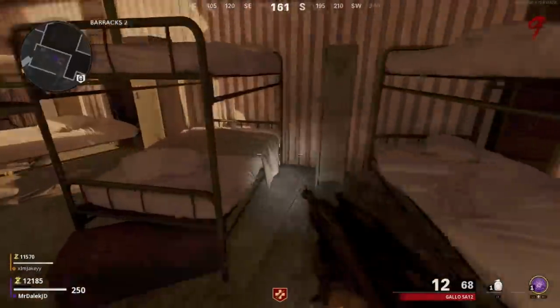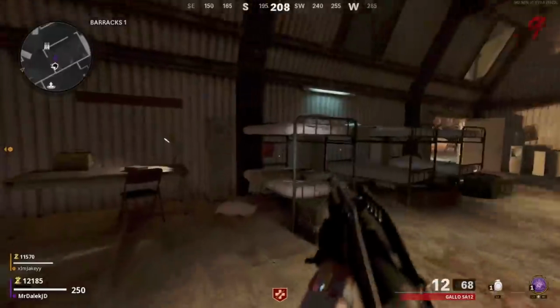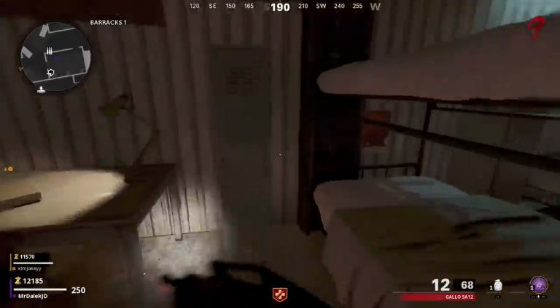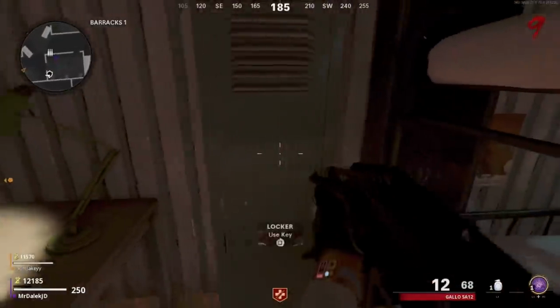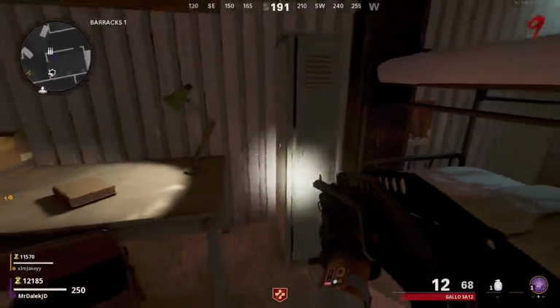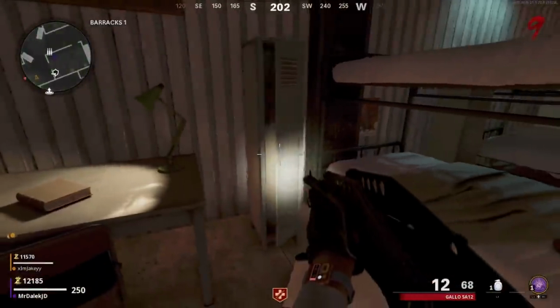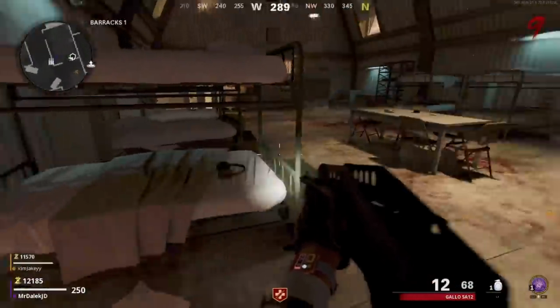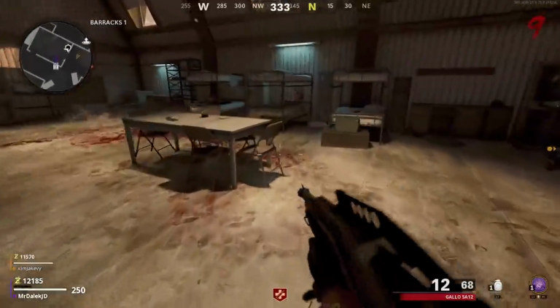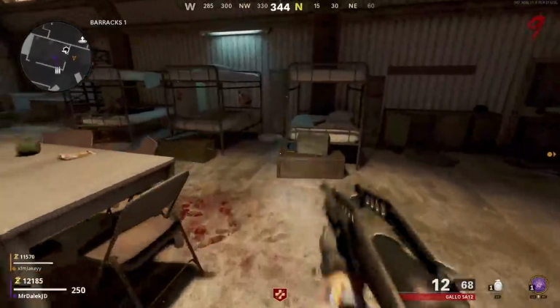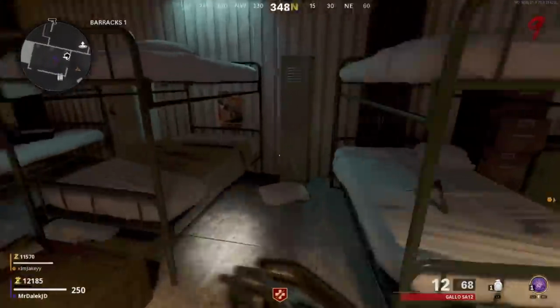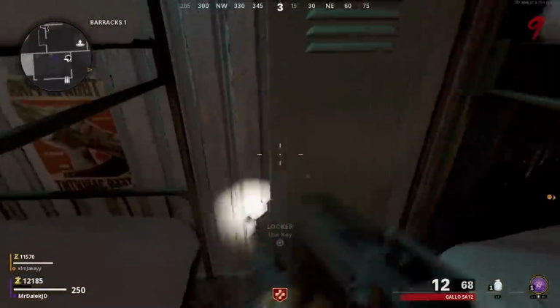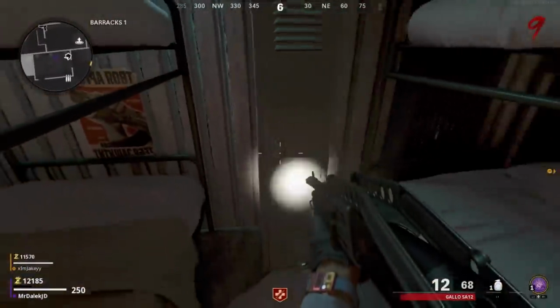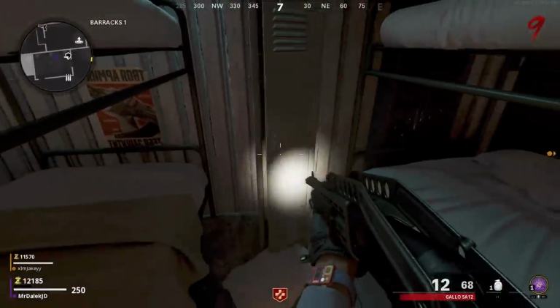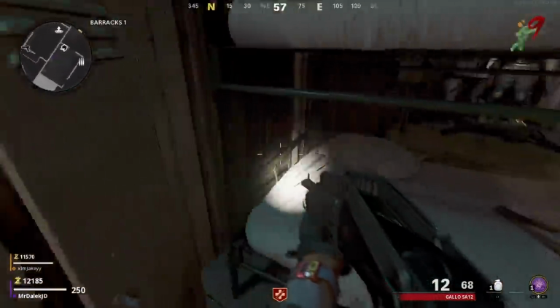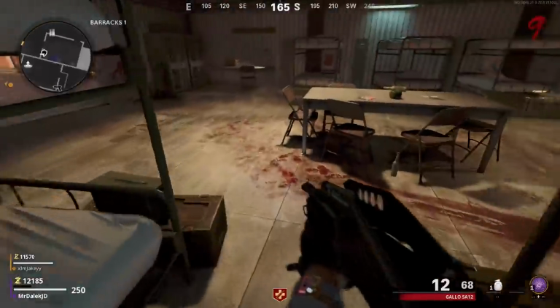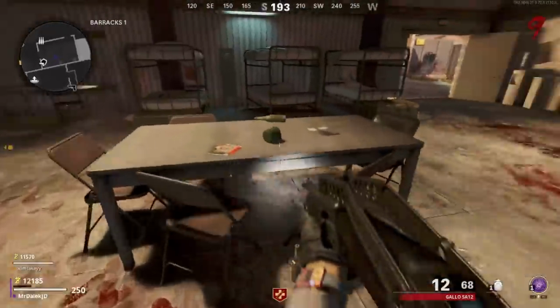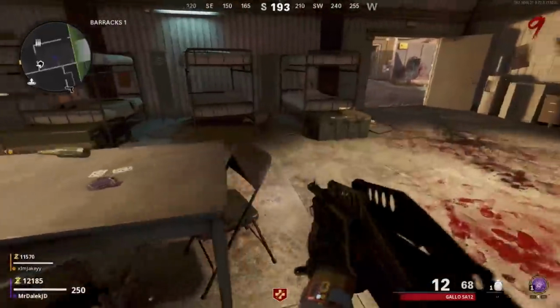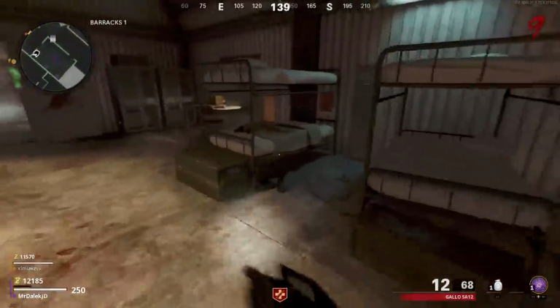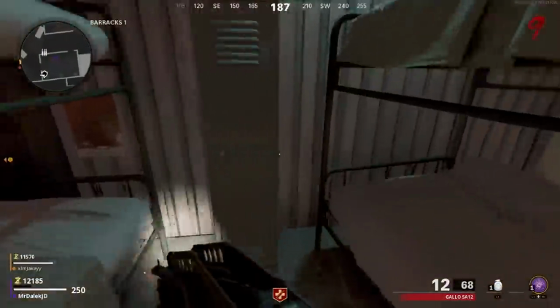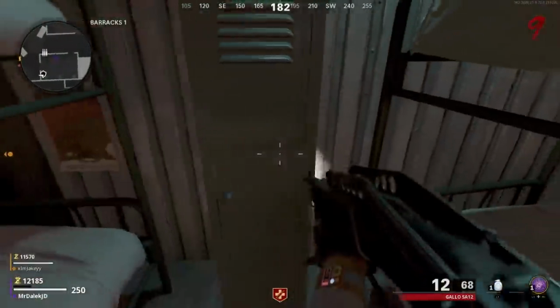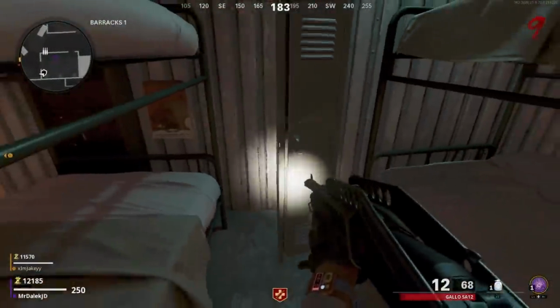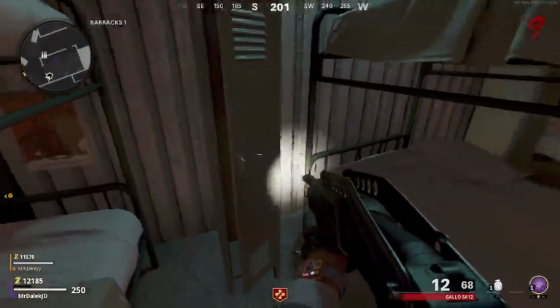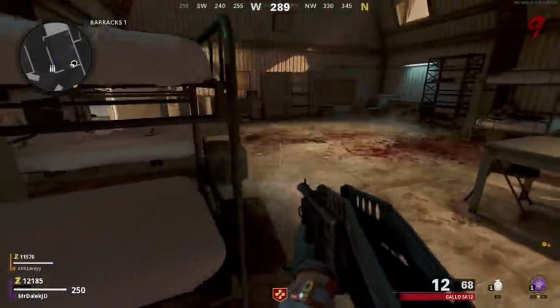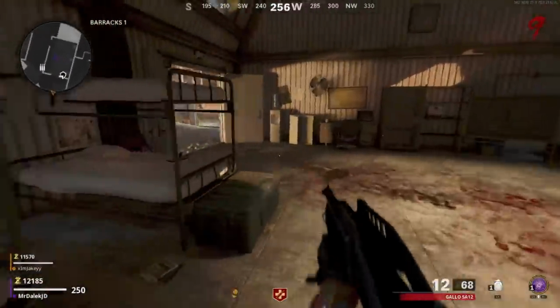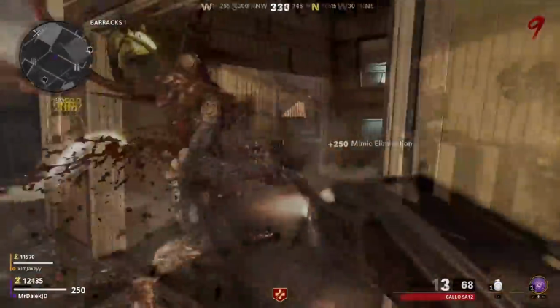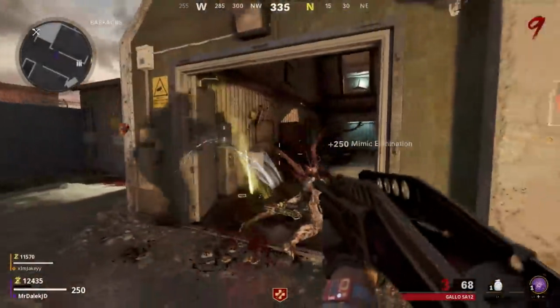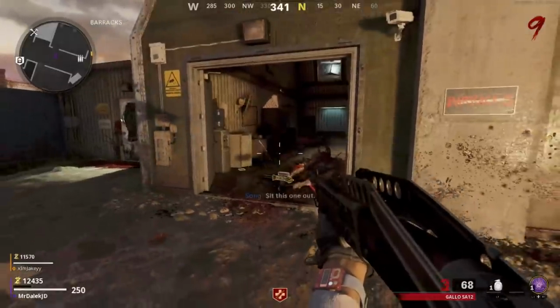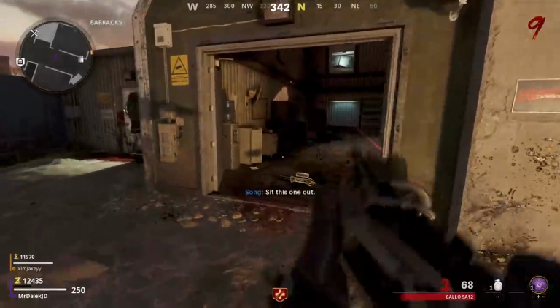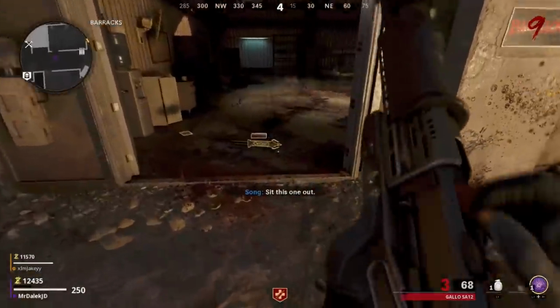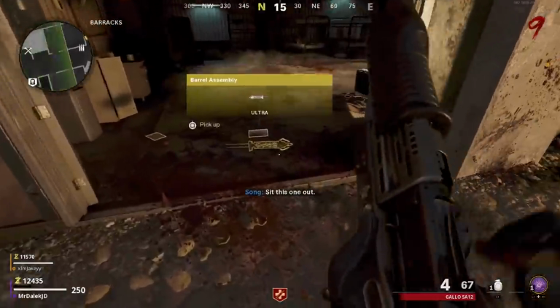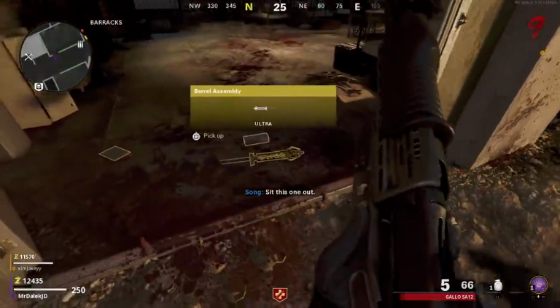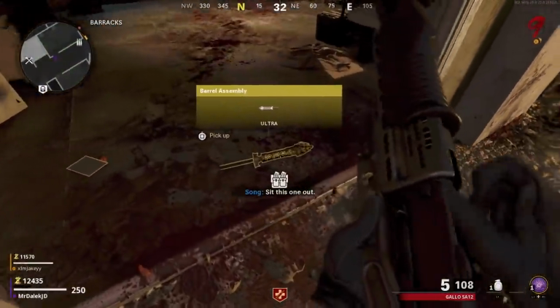Going into barracks 1, we have 4 lockers that we can open. On the third locker that I opened, it spawned in another Mimic, and after killing this Mimic, it dropped me the part that we need, which is the barrel assembly.